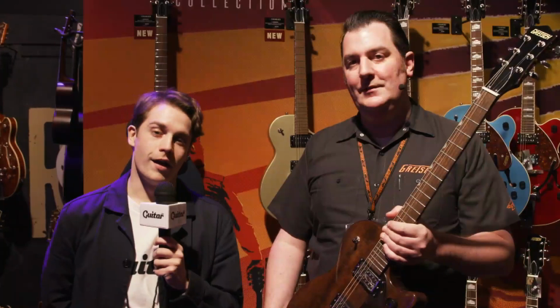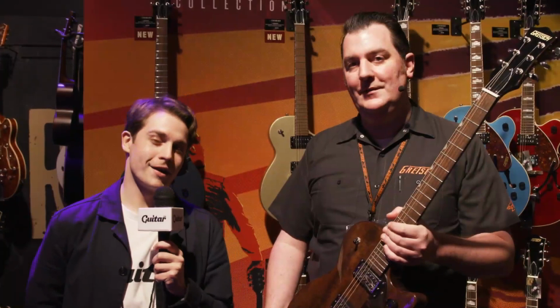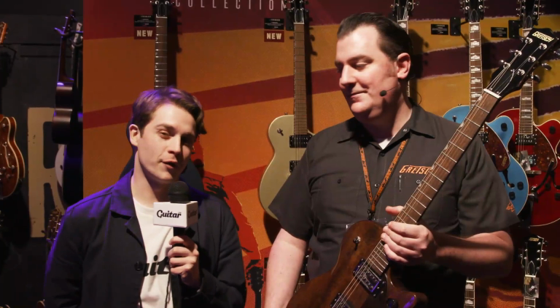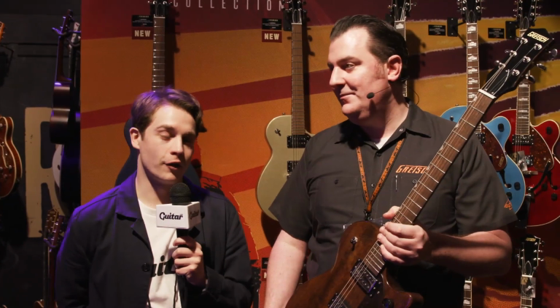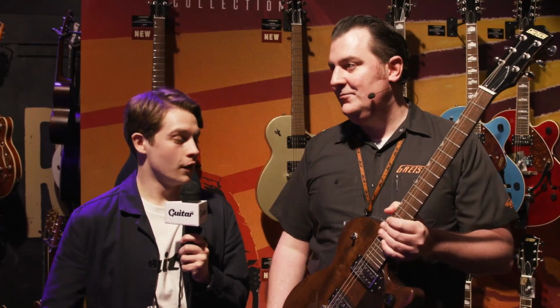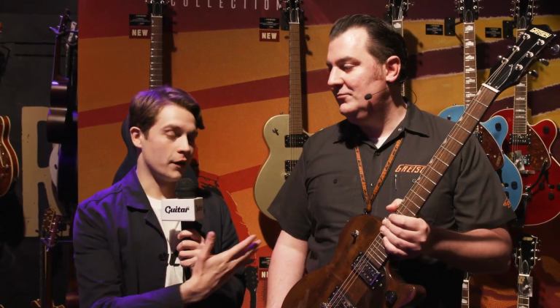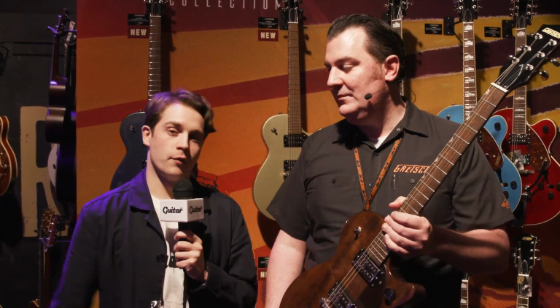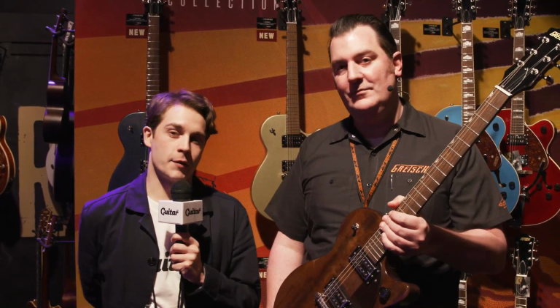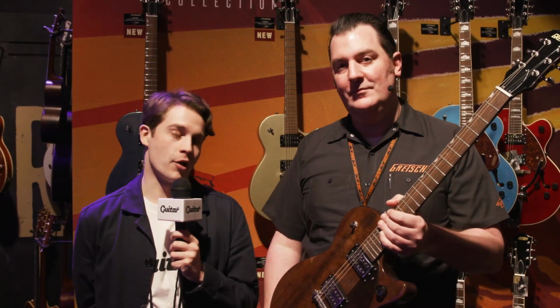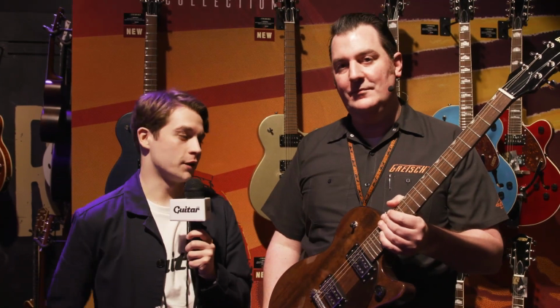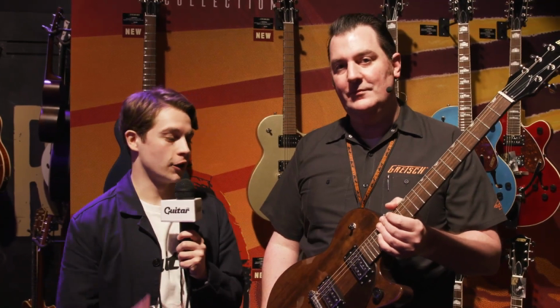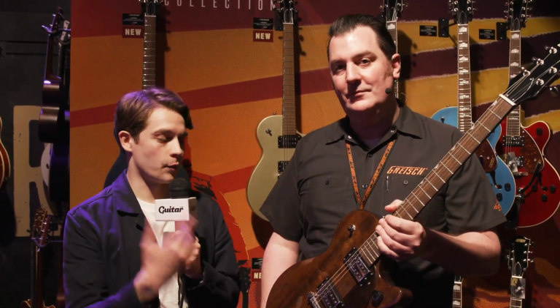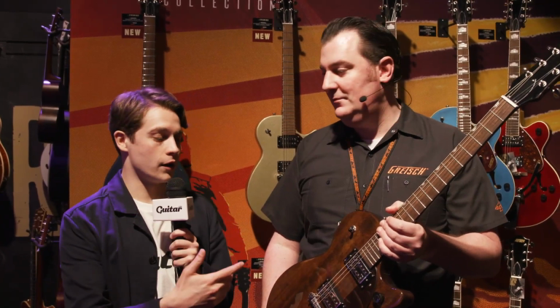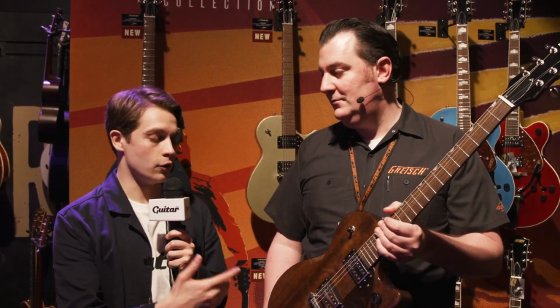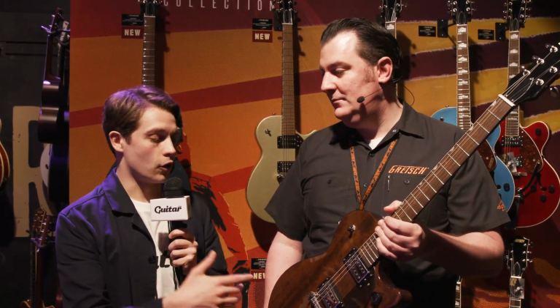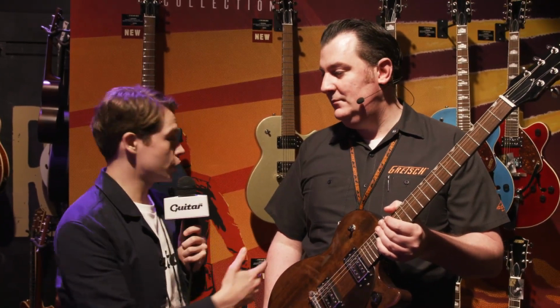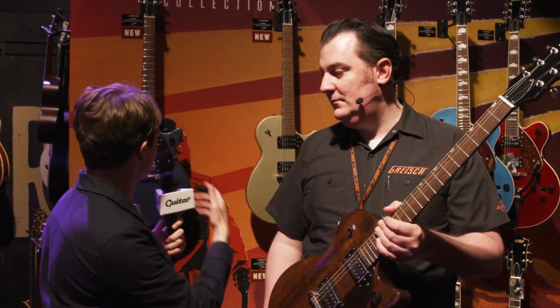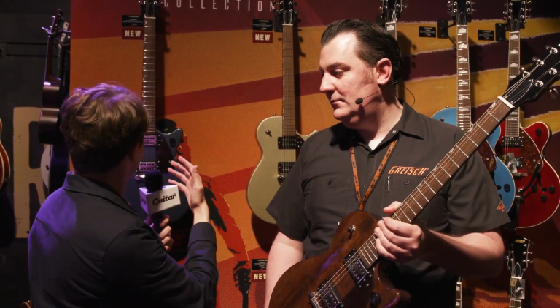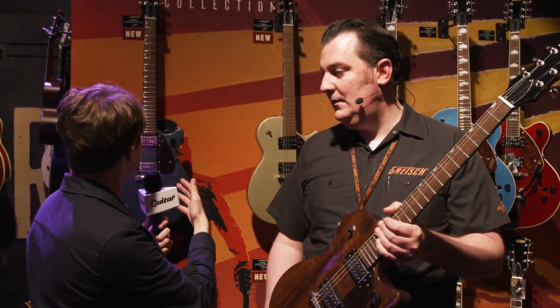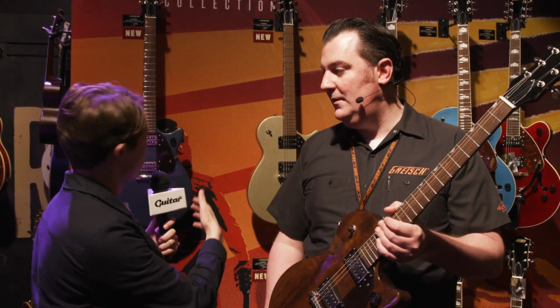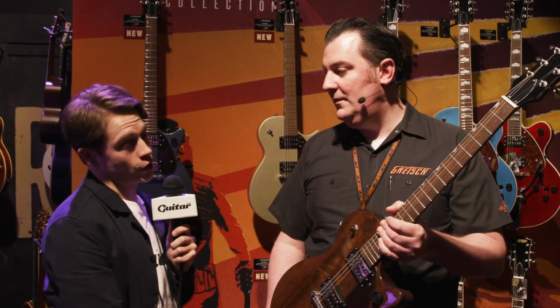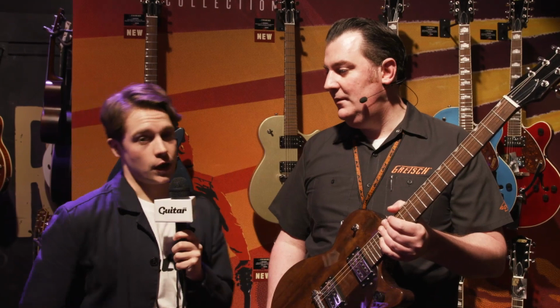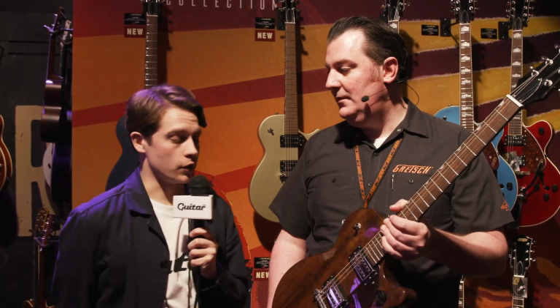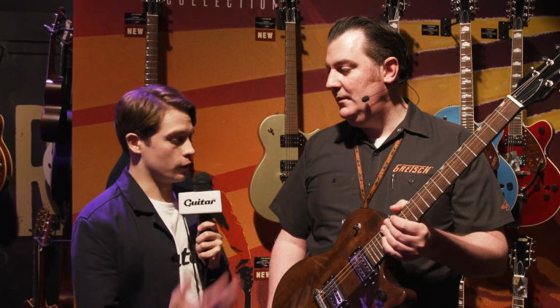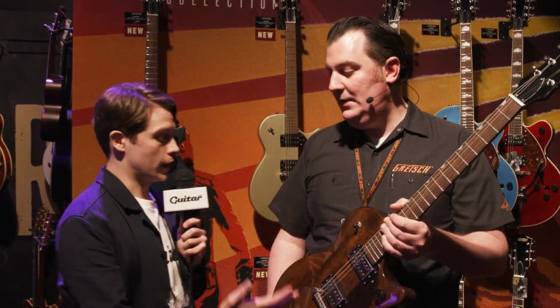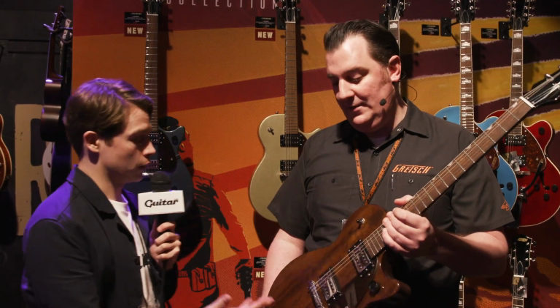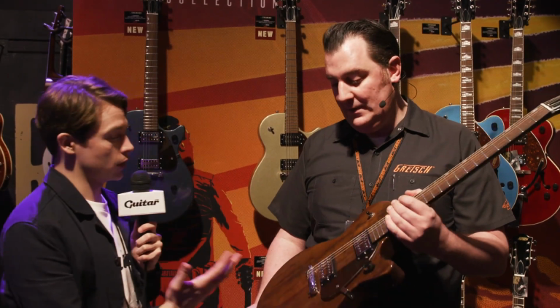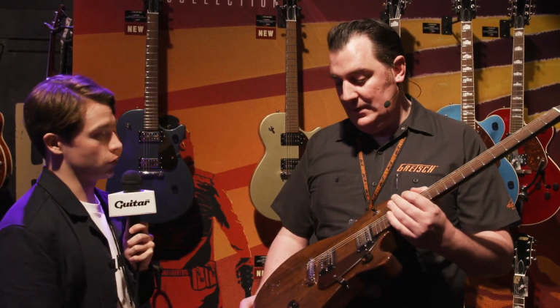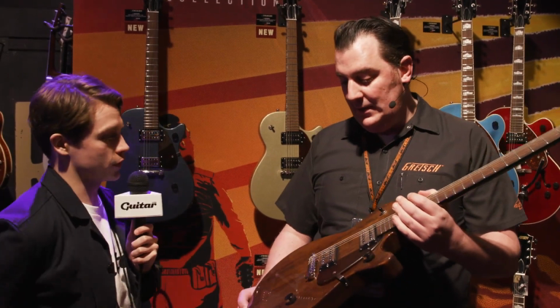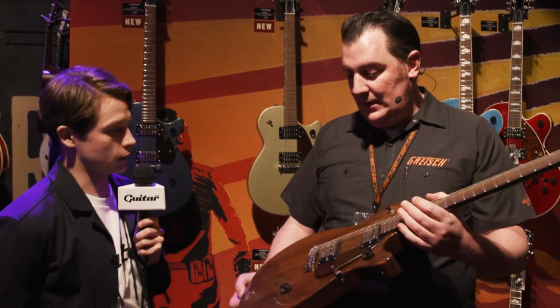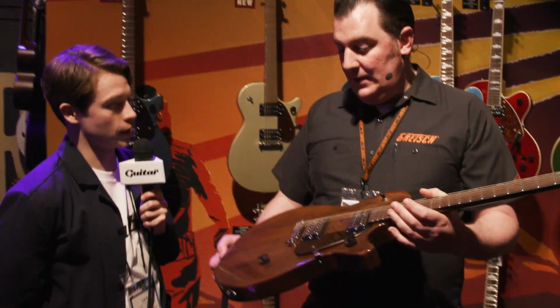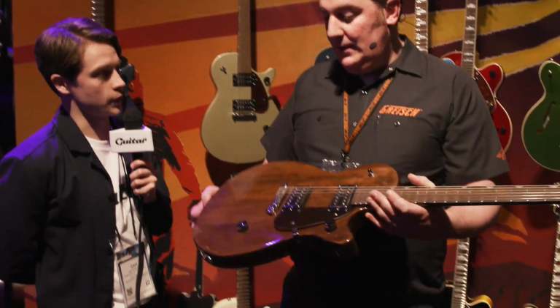Hey, Sam here from guitar.com, and with Adam from Fender Specialty Brands, and we're taking a look at the brand new Gretsch Streamliner Junior Jet Club model. So Adam, unbelievably cool once again — what can you tell us about these?